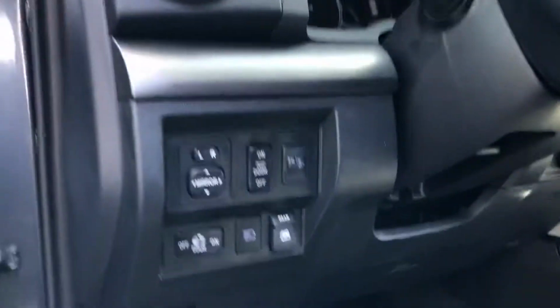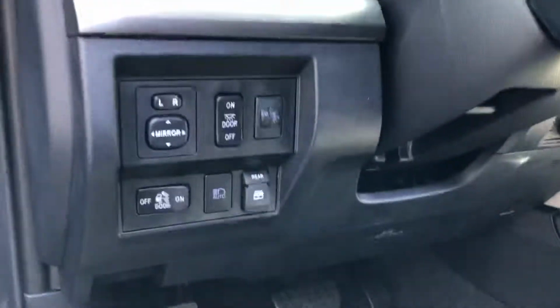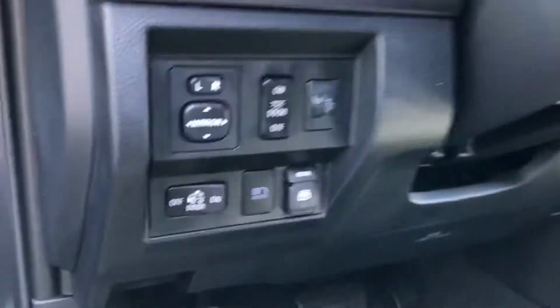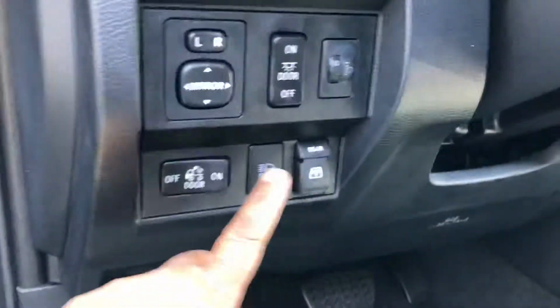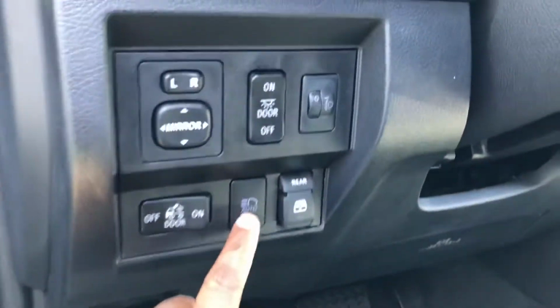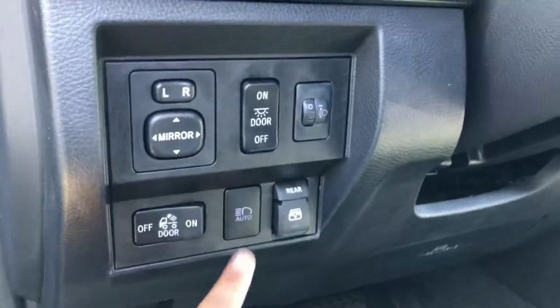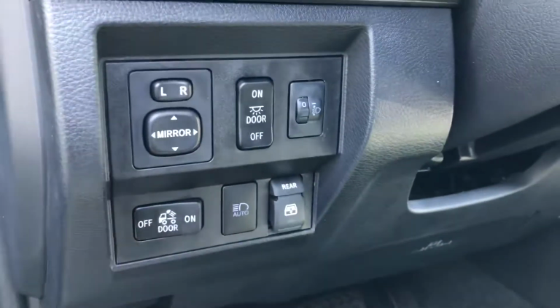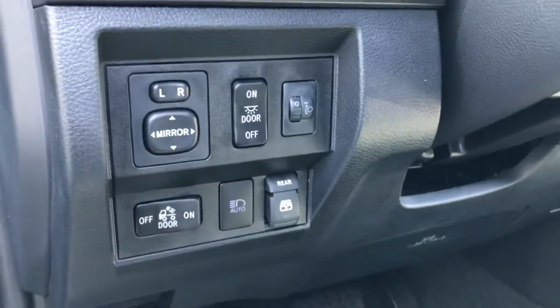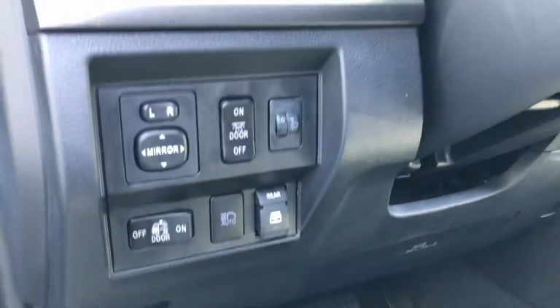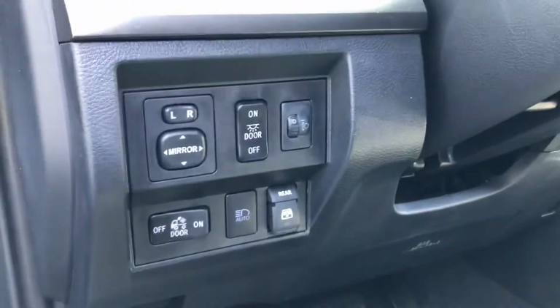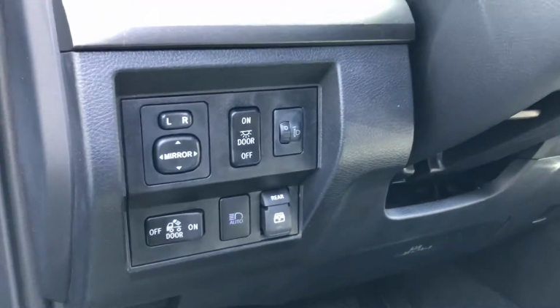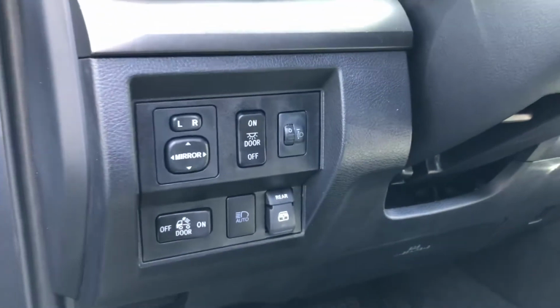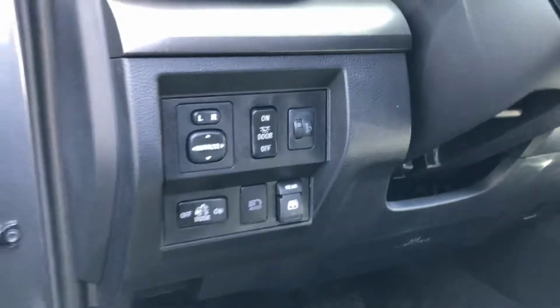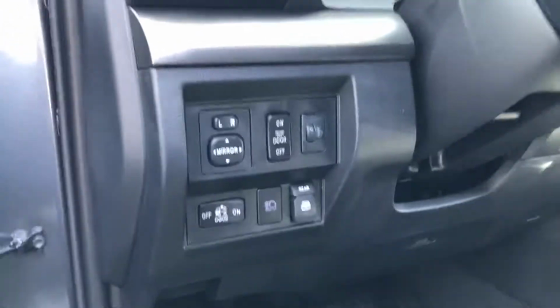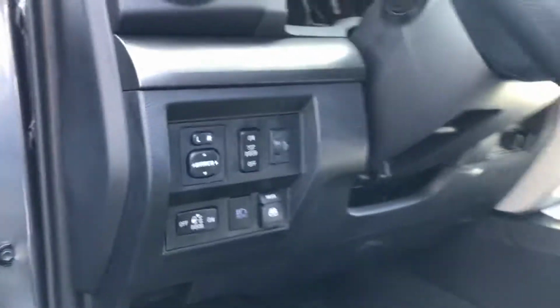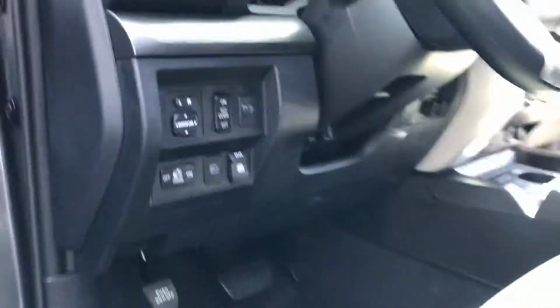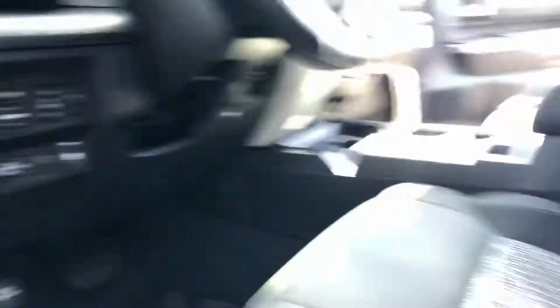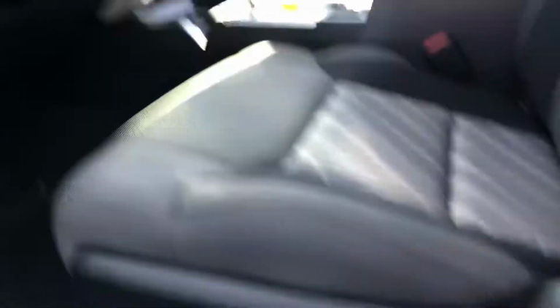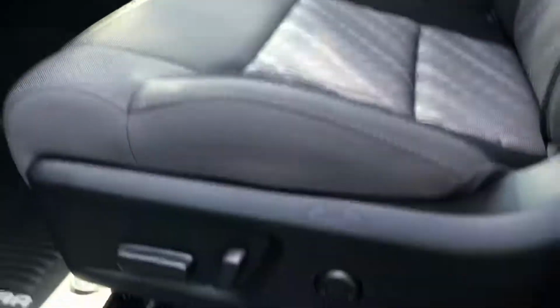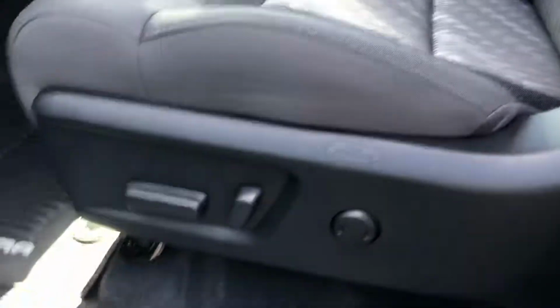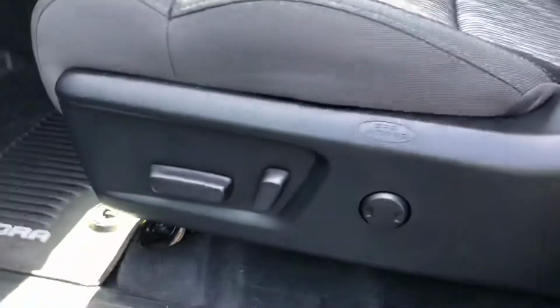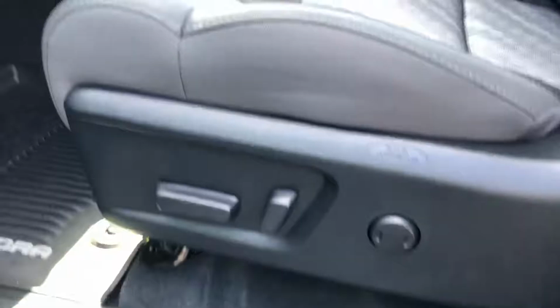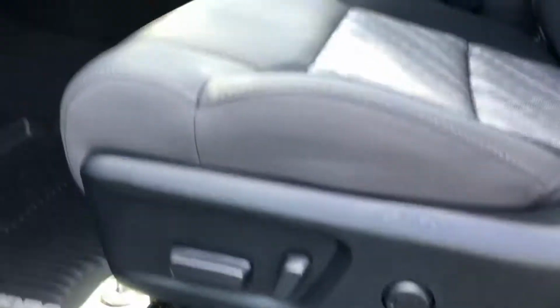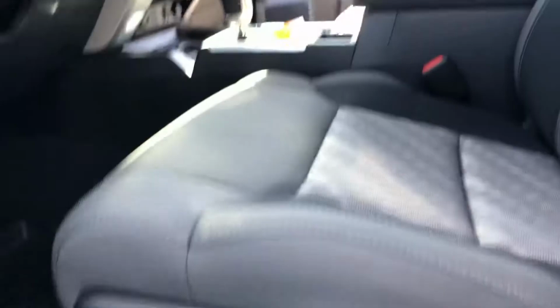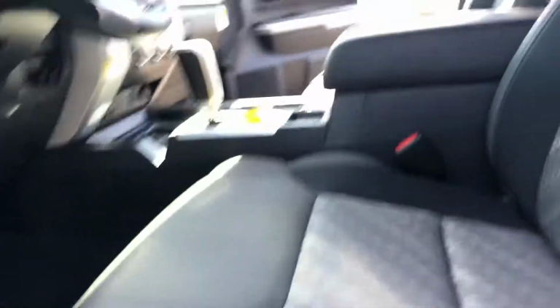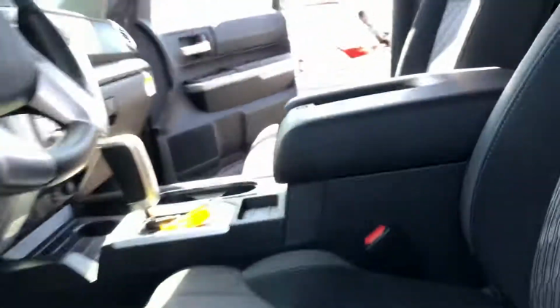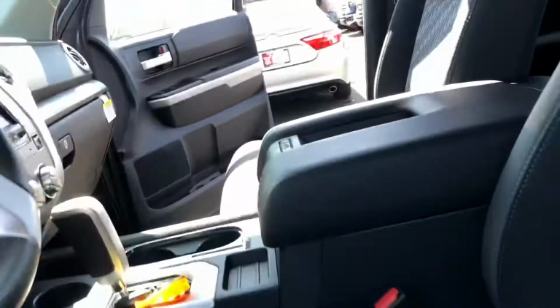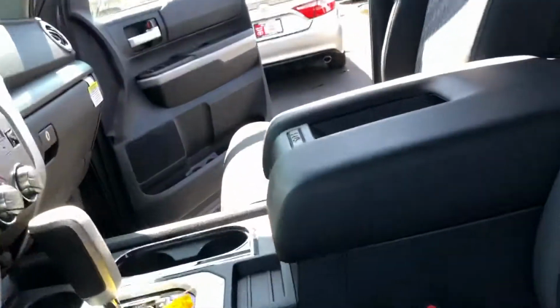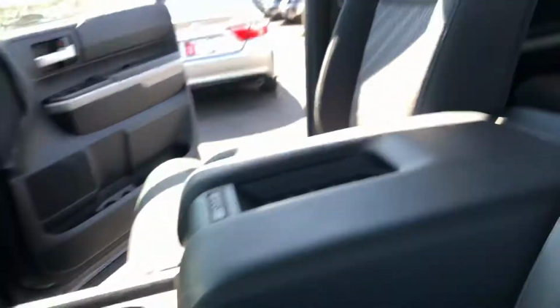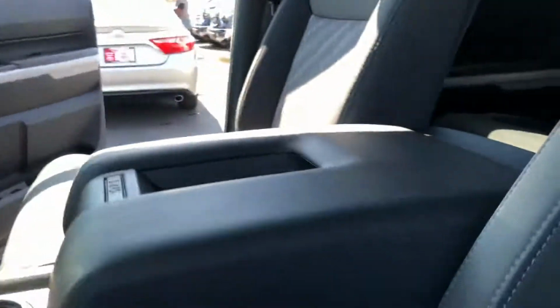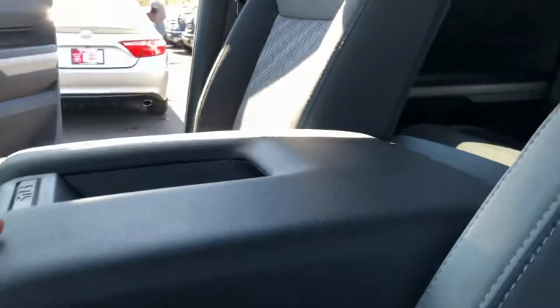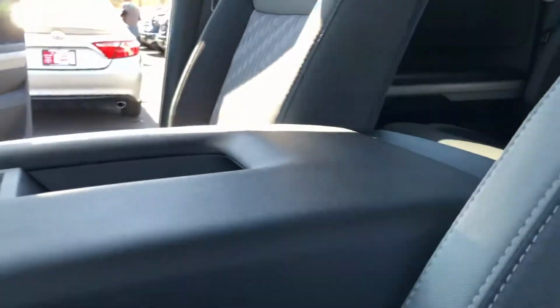This one also comes with automatic headlights, so you never have to keep dimming and brightening your lights. You also get powered seats and a deep console.